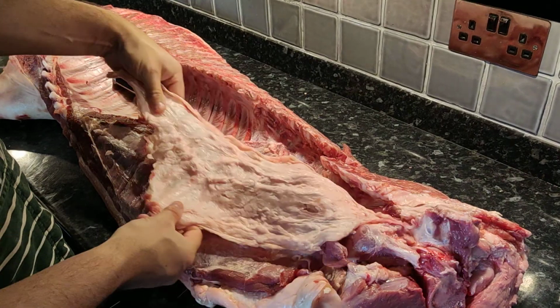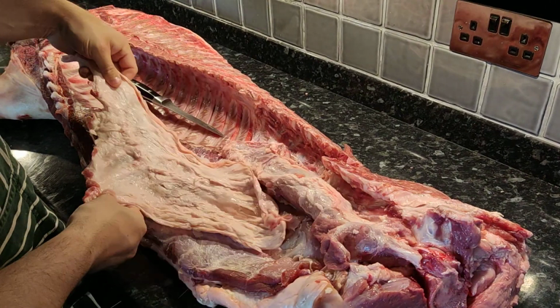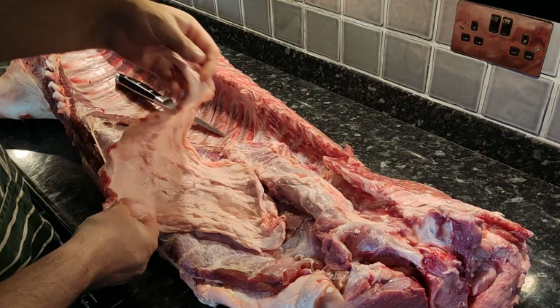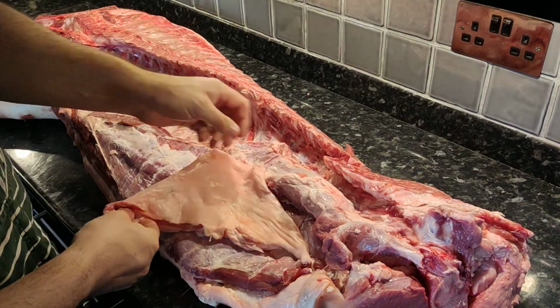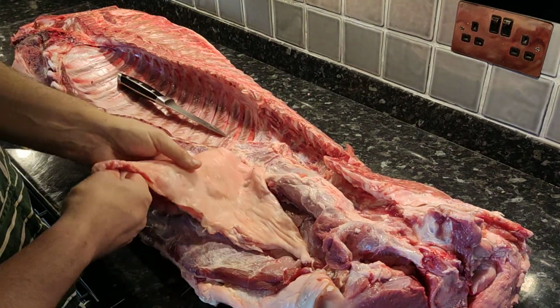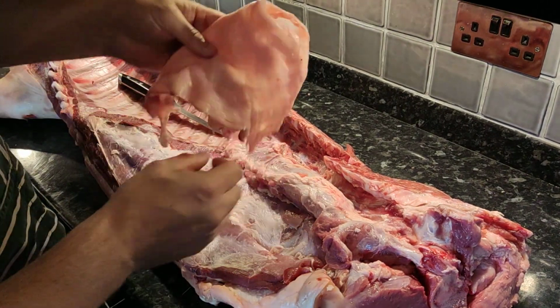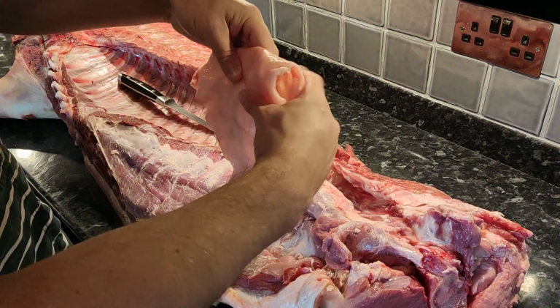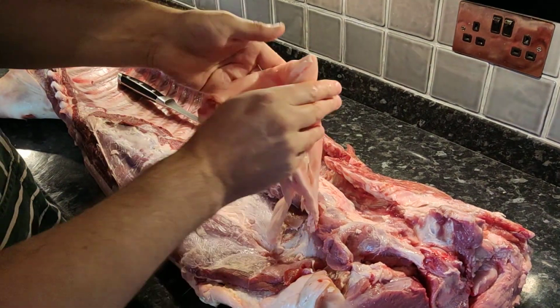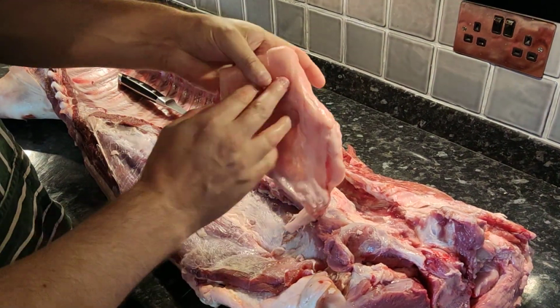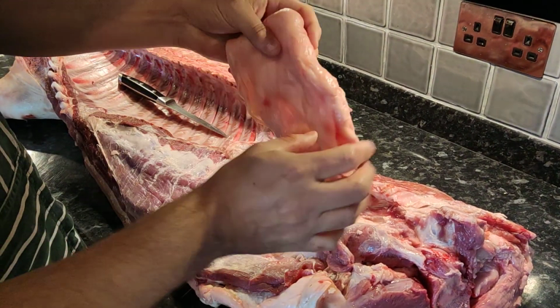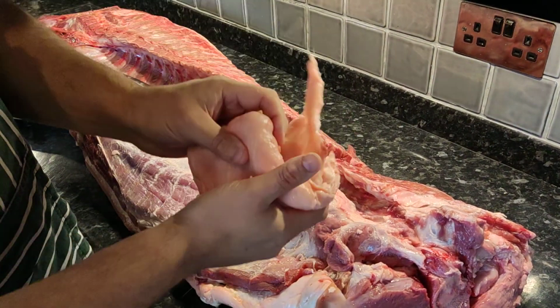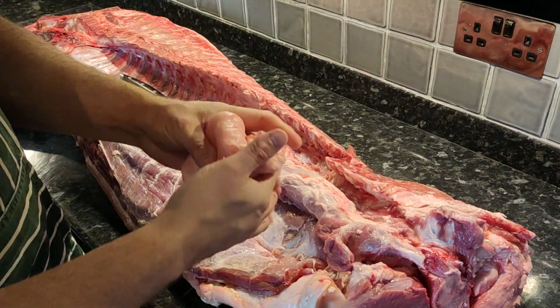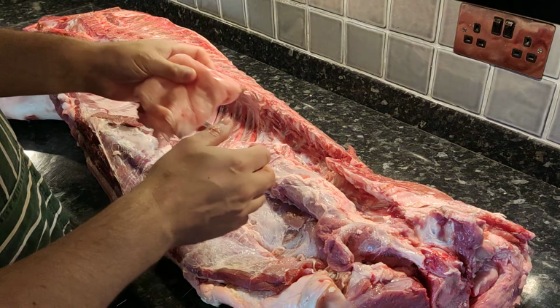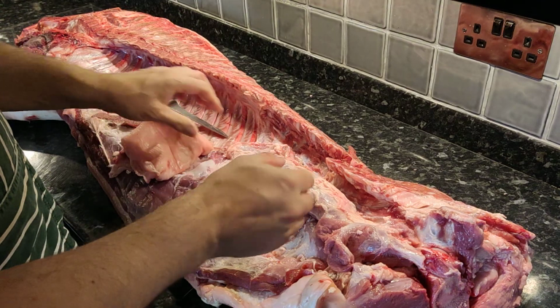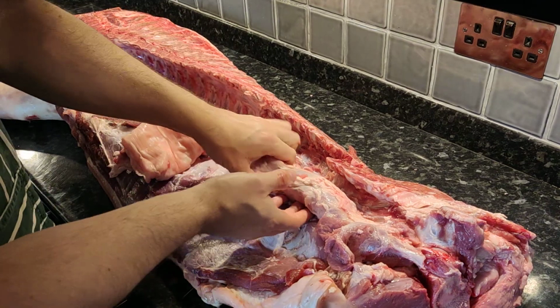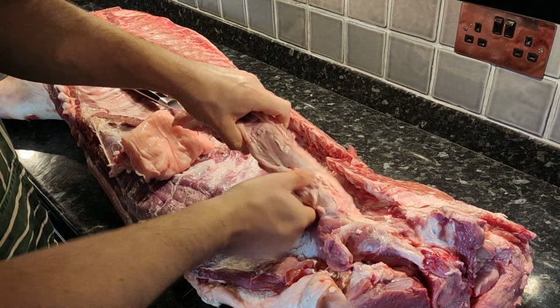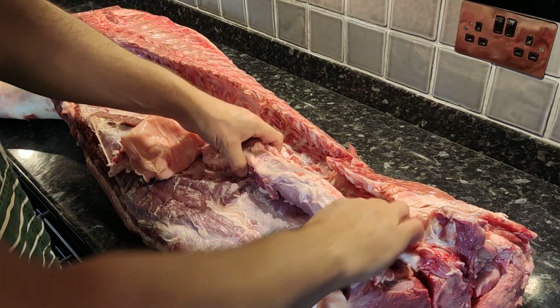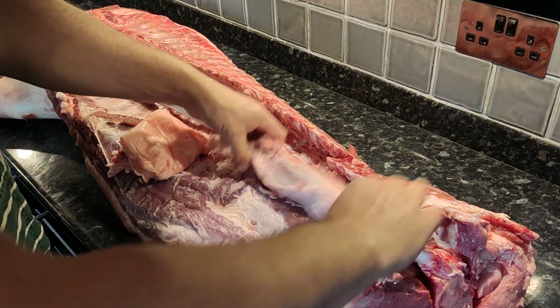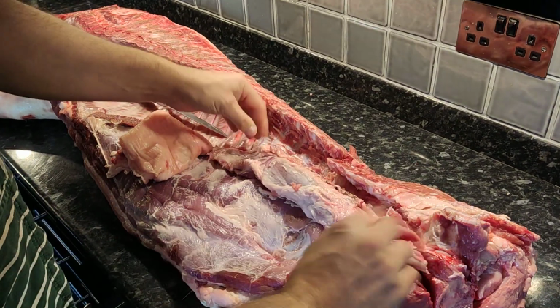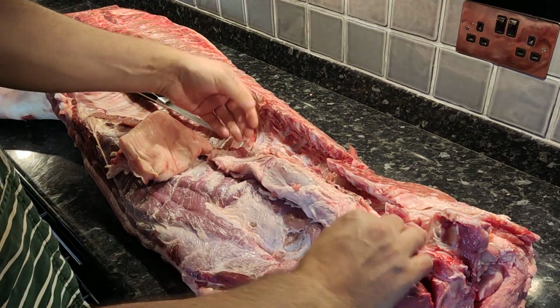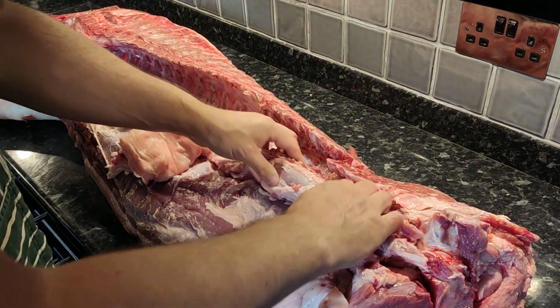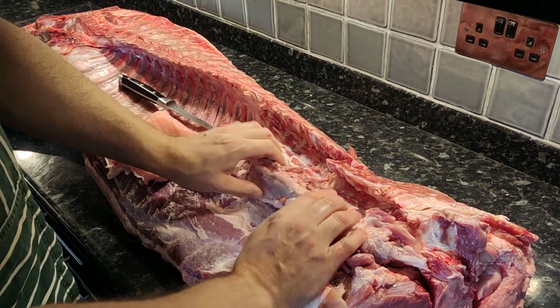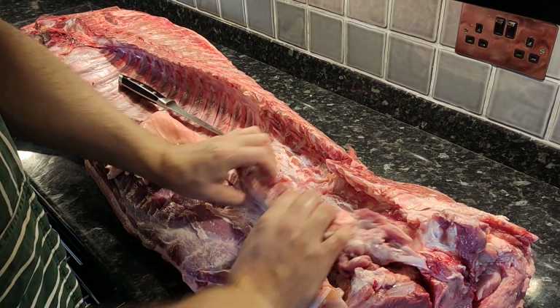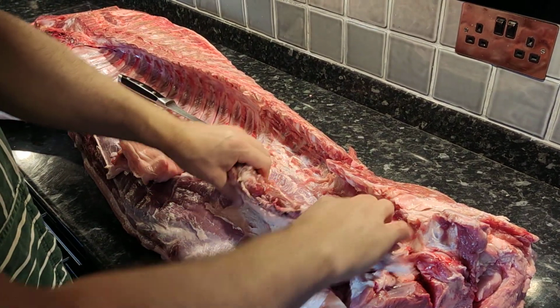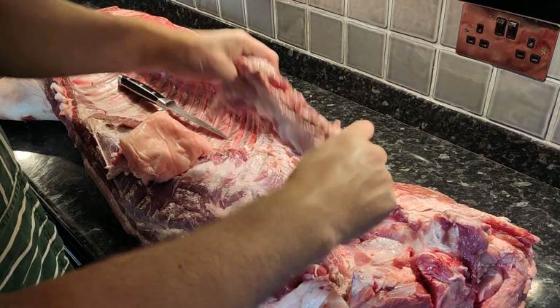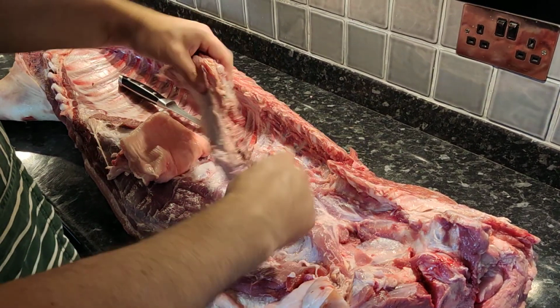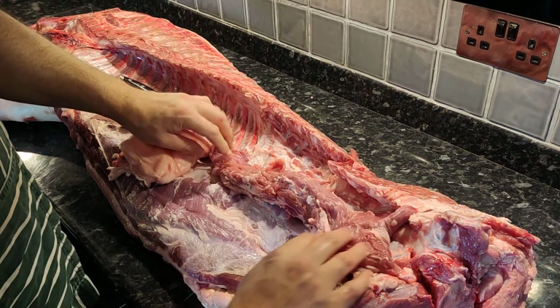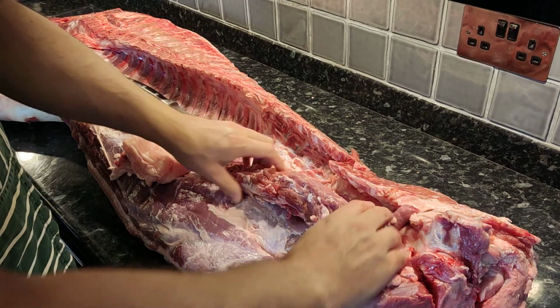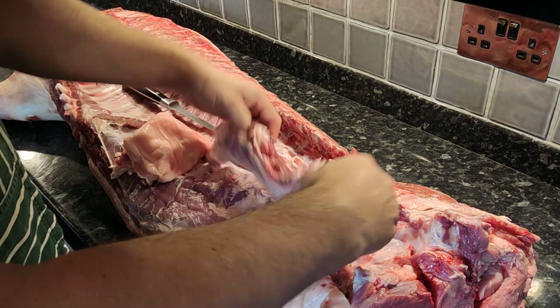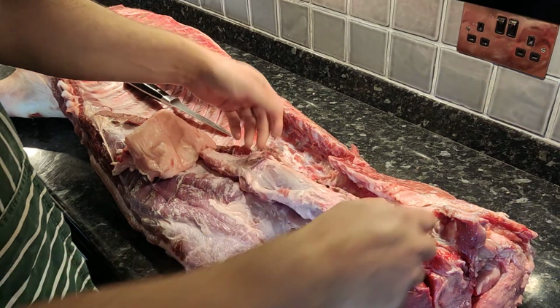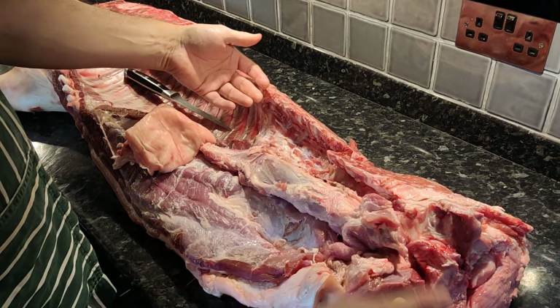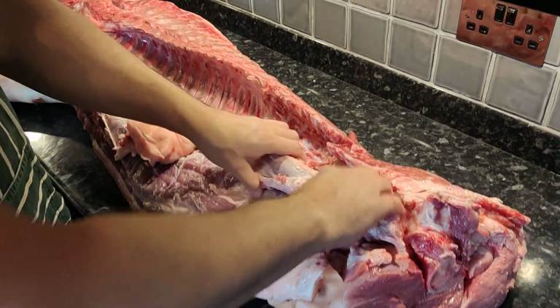There are all sorts of little purposes for leaf fat, so we're going to save that. You can wrap stuff in it, grind it up, do all sorts with it. And then the tenderloin, which sits right in here — I've just peeled it off with the knife and you've got your tenderloin.